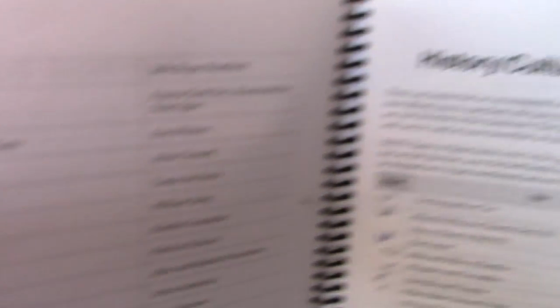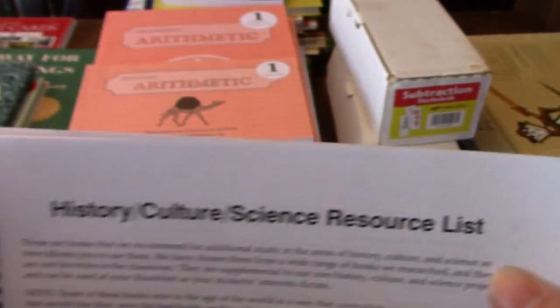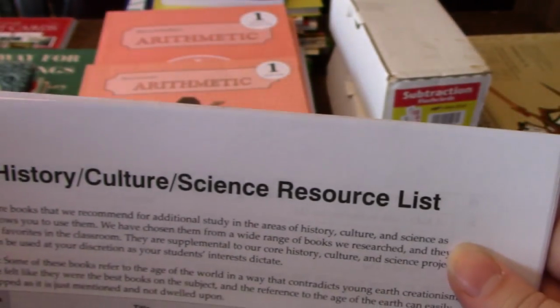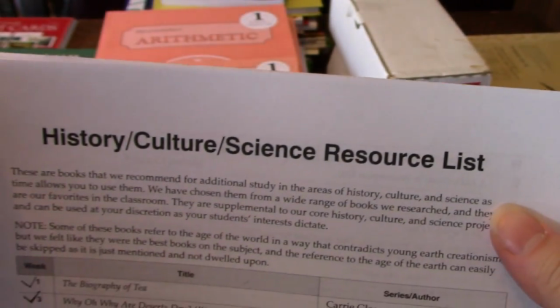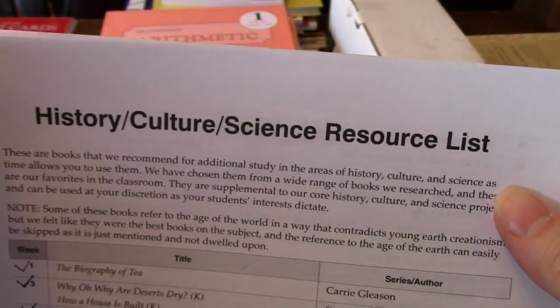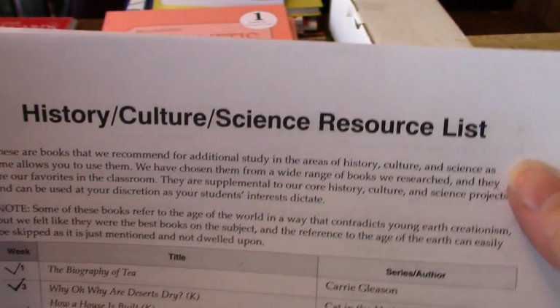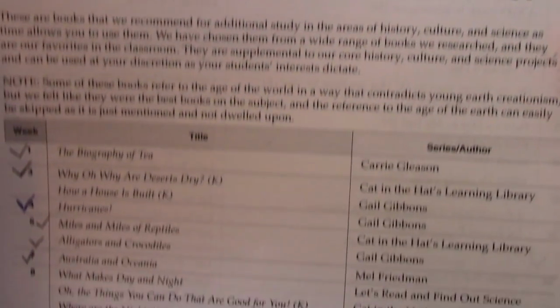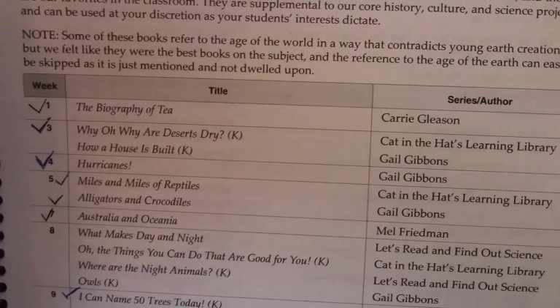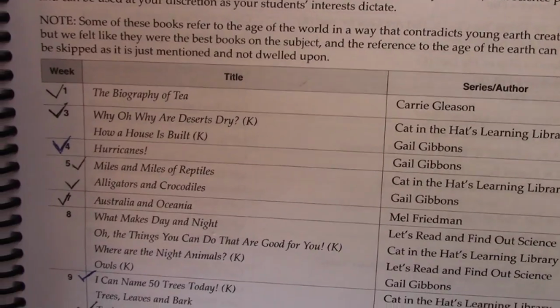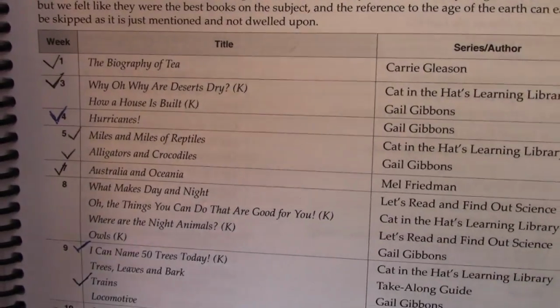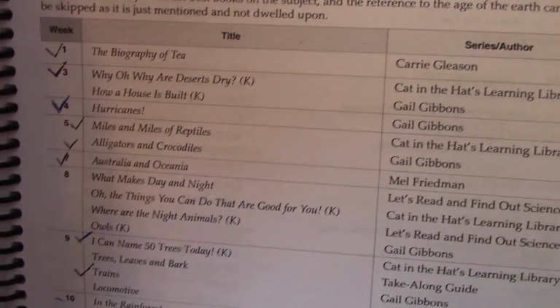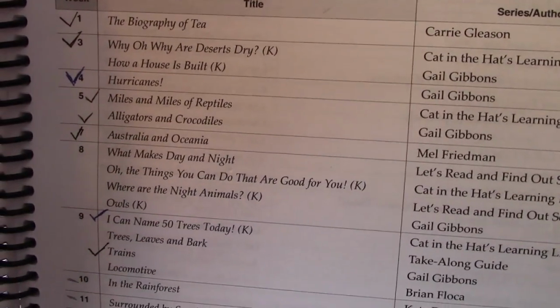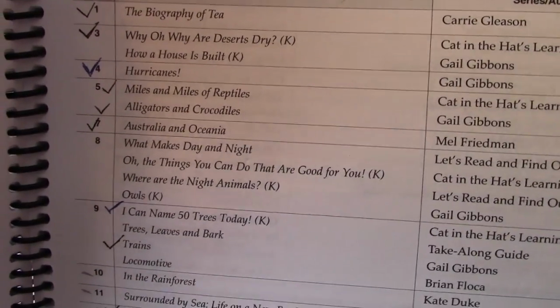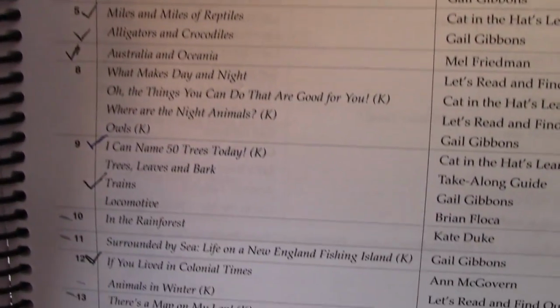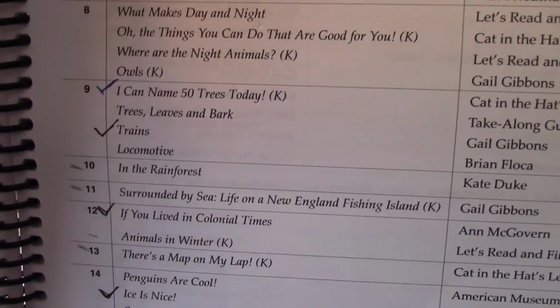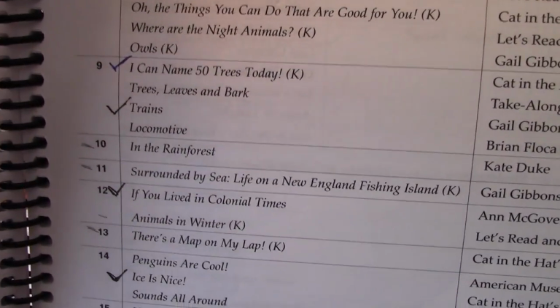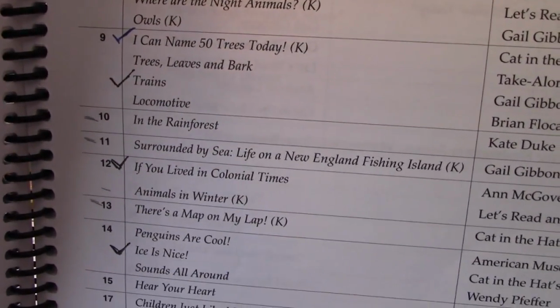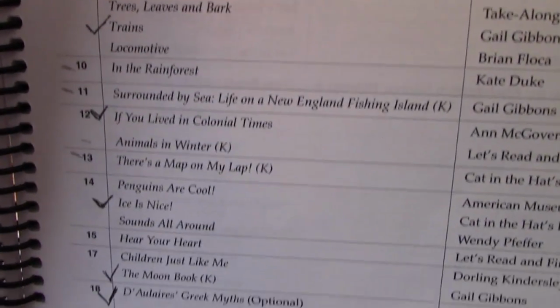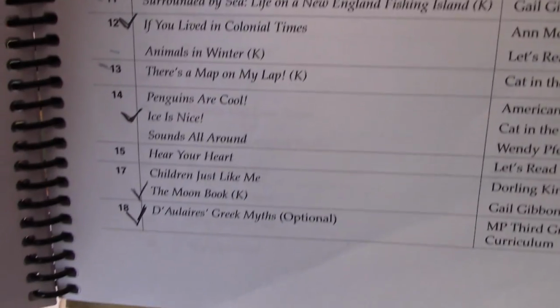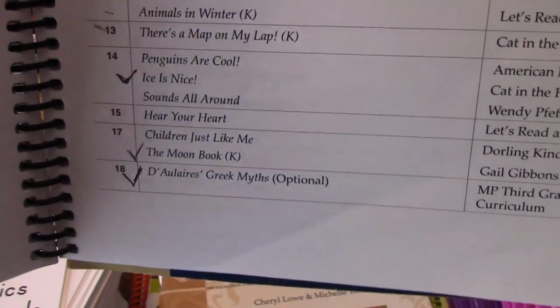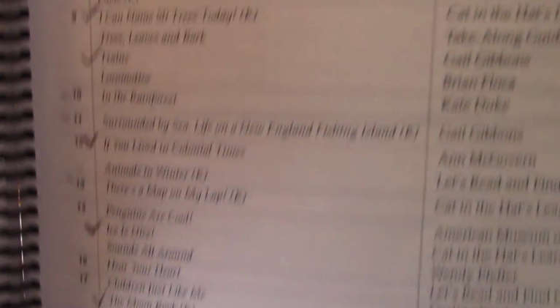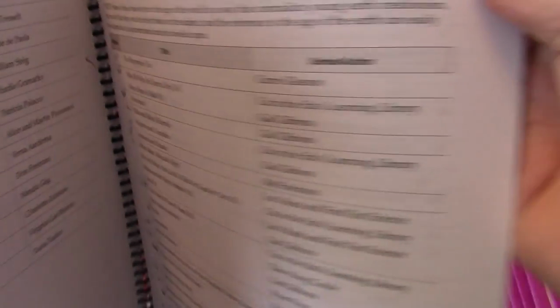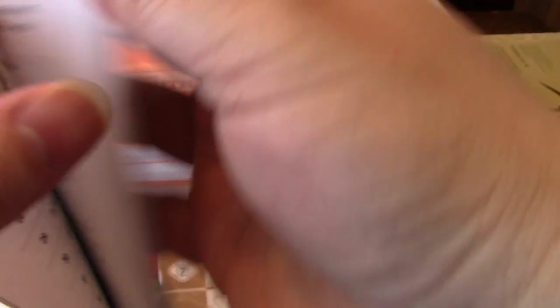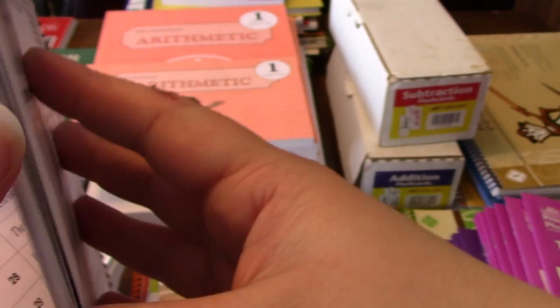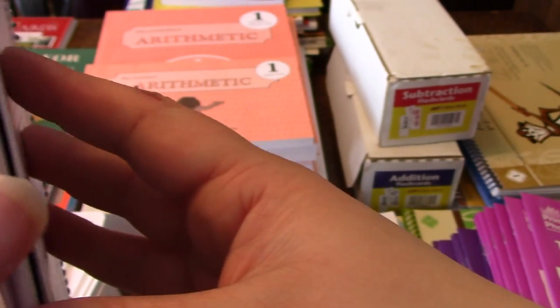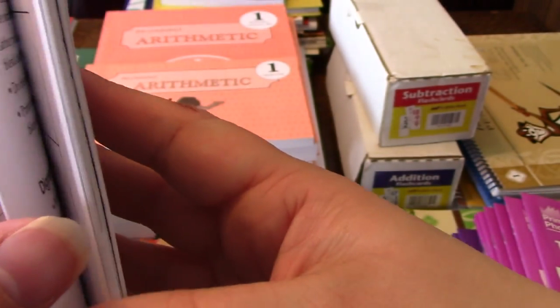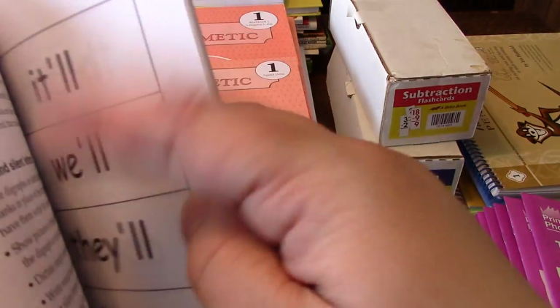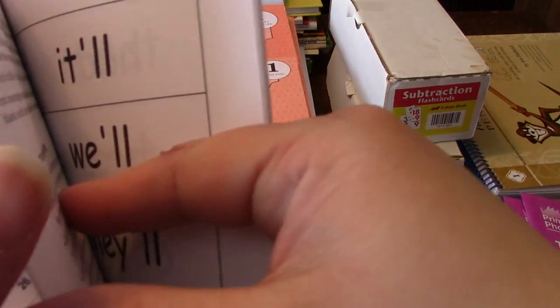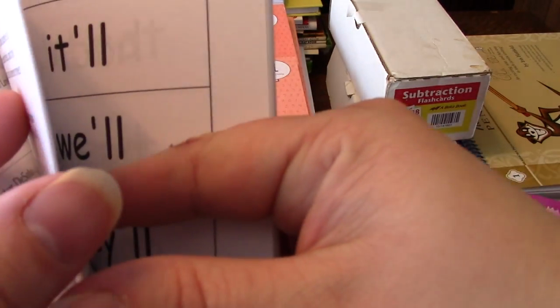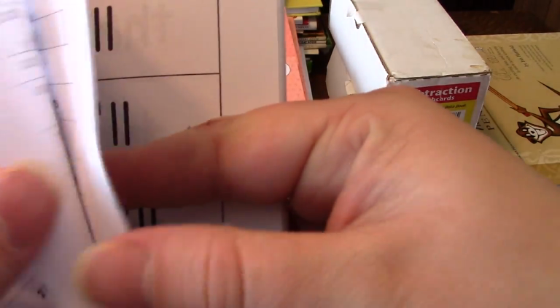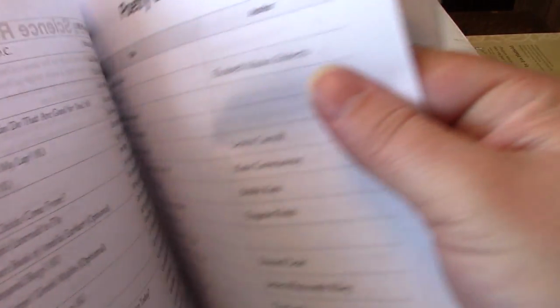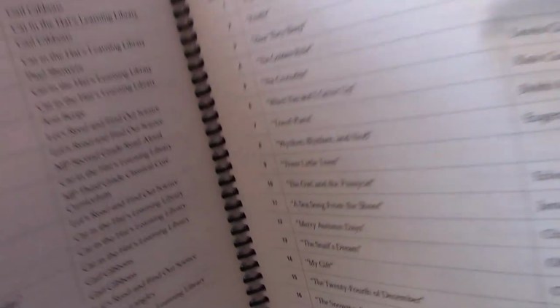There's also history, culture, and science books listed. These aren't required reading, but they are suggested and they are very good books — I would suggest getting them. You can also use your library or sometimes find them on YouTube.